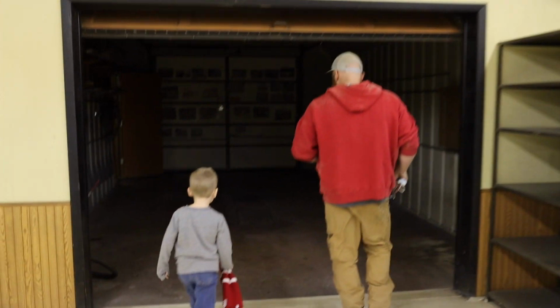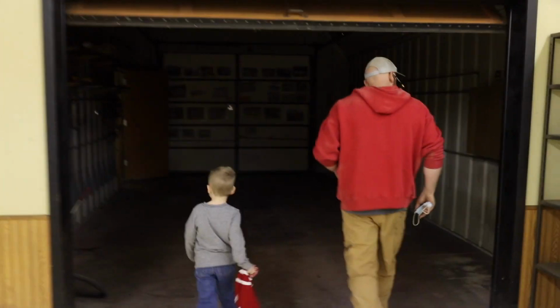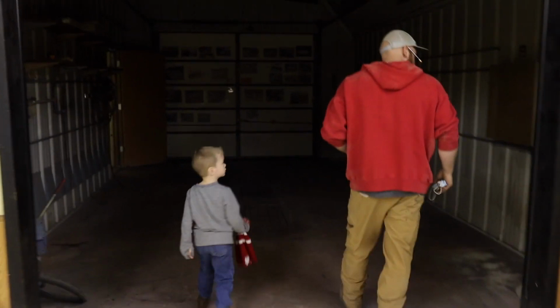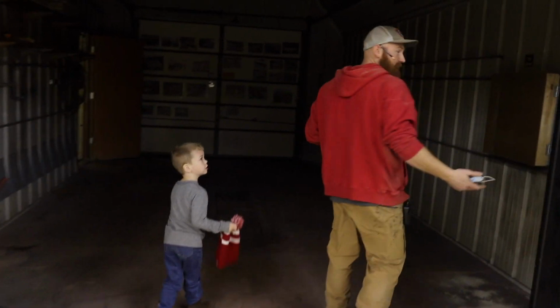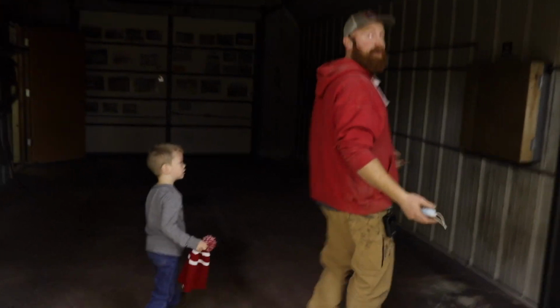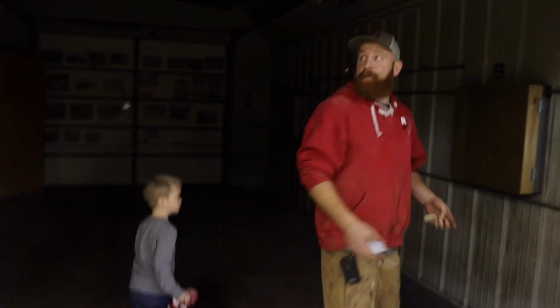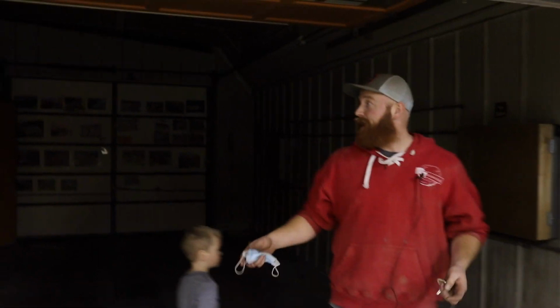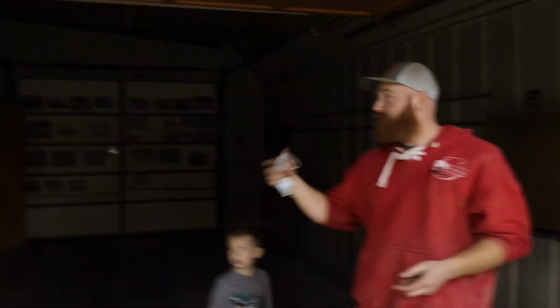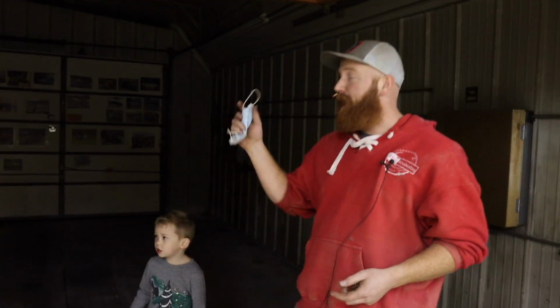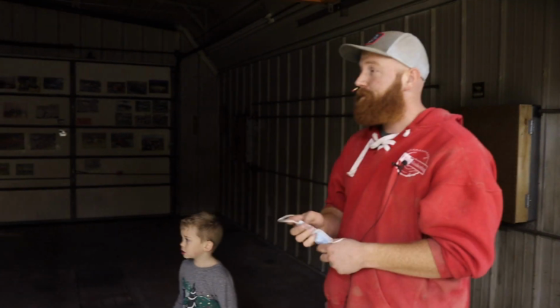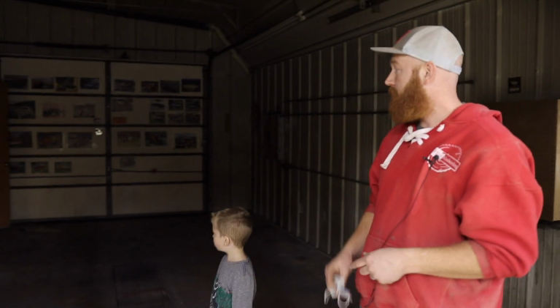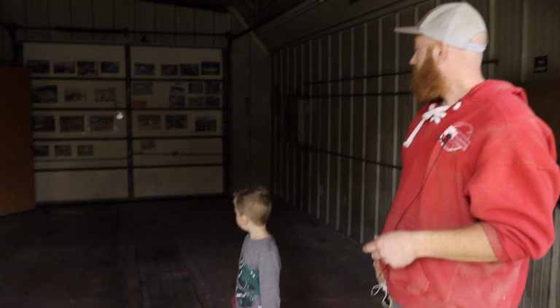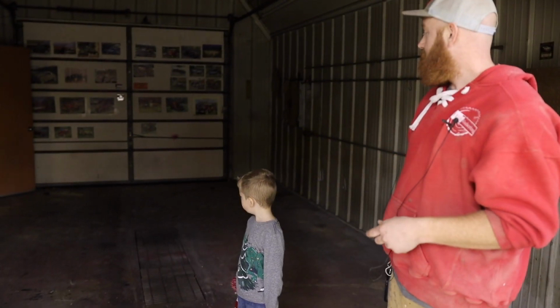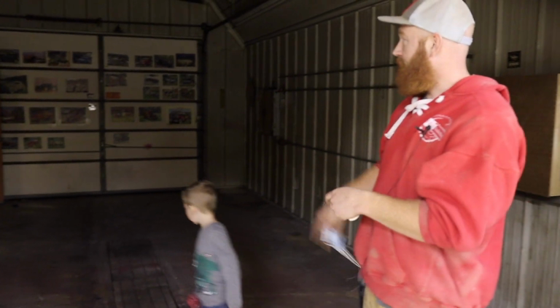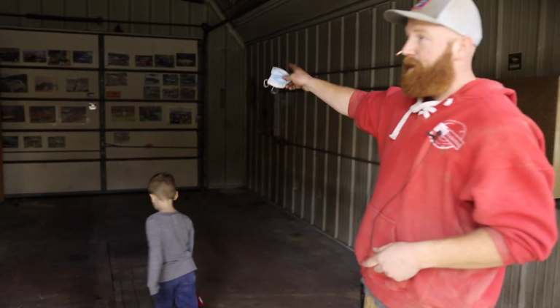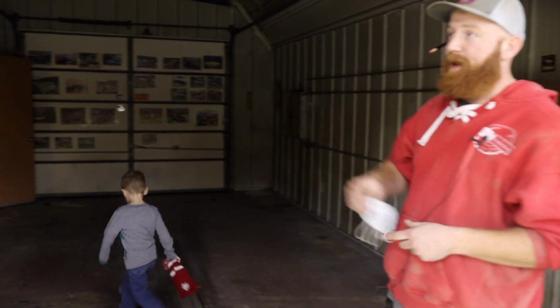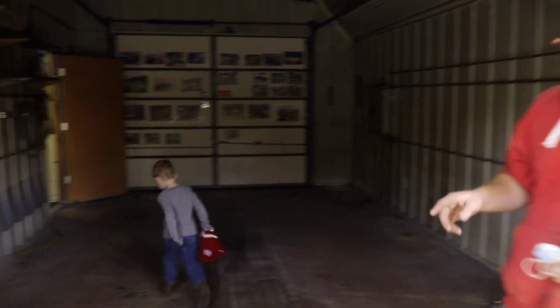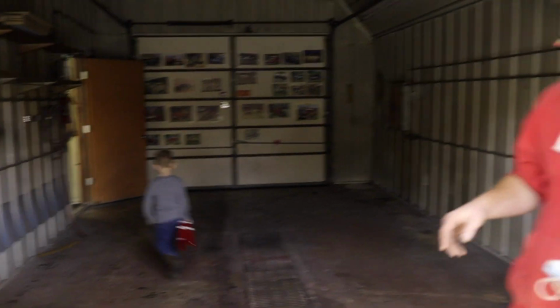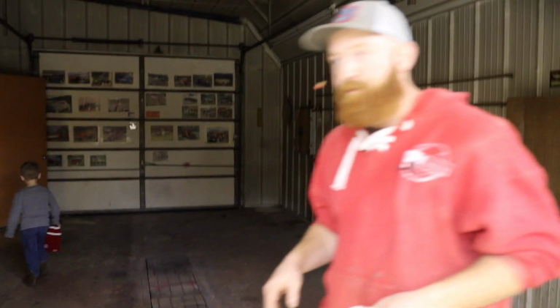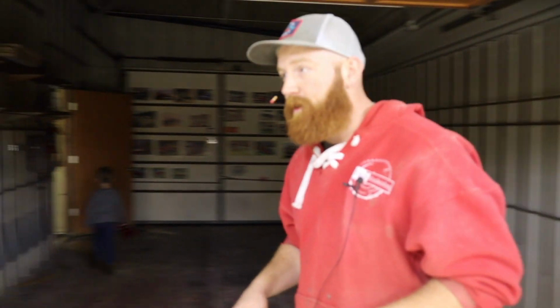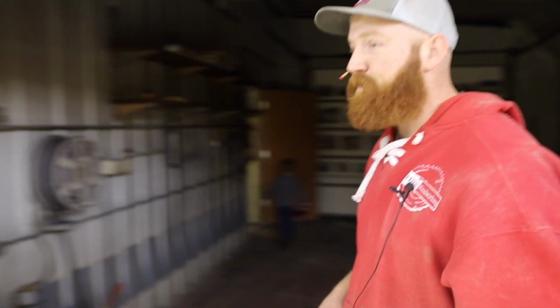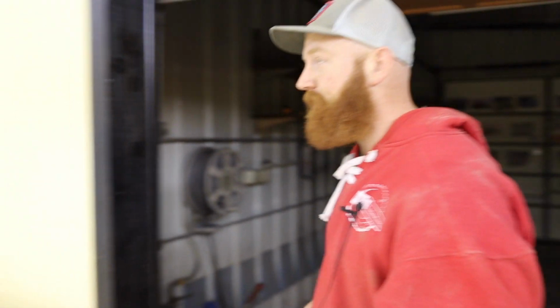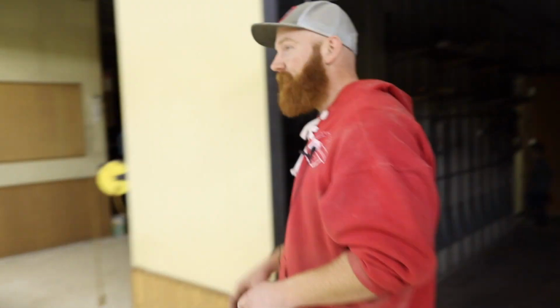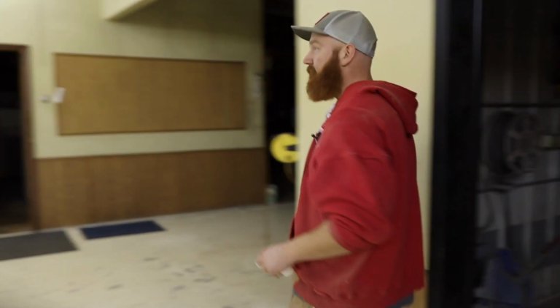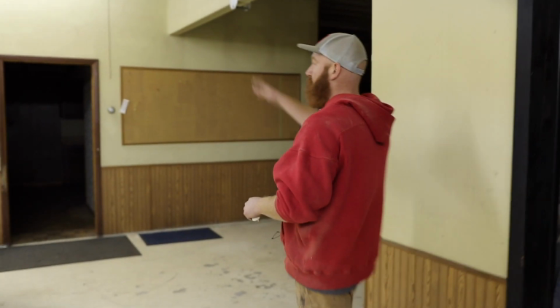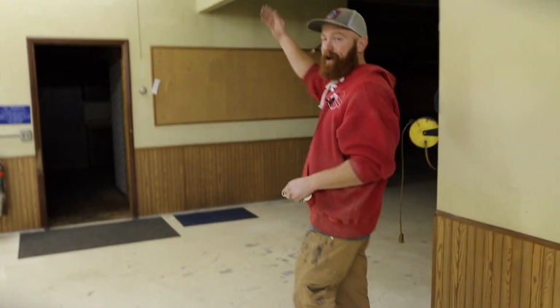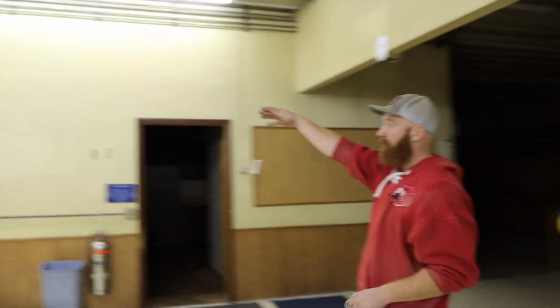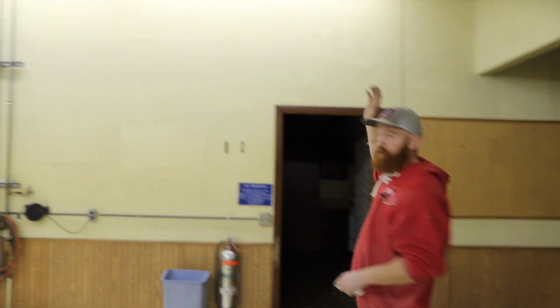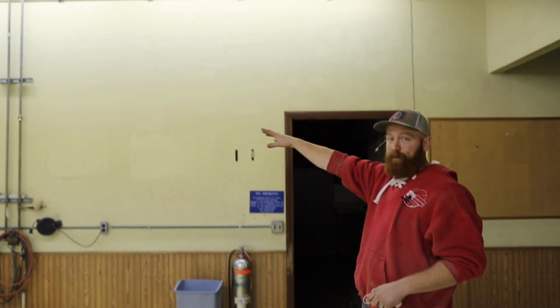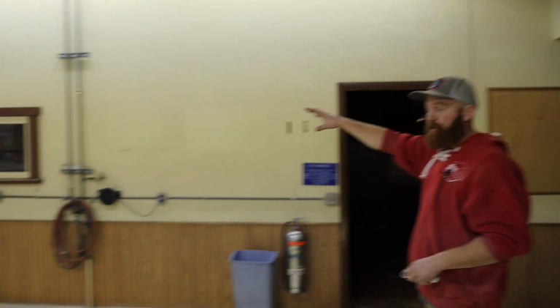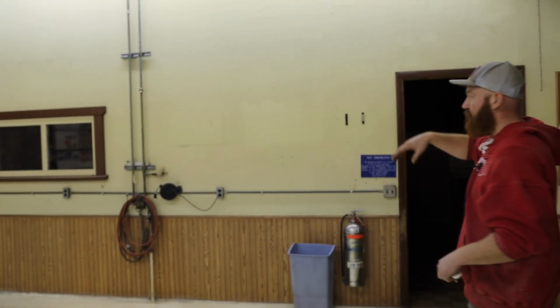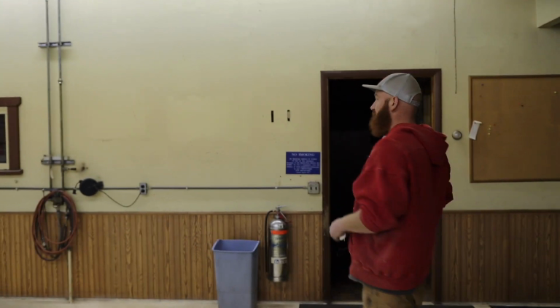I don't know where any of the light switches are at, but it's vented out, drained, and that goes to the outside. So this will be good for spraying, obviously. This wall is going to come out to create more floor space.